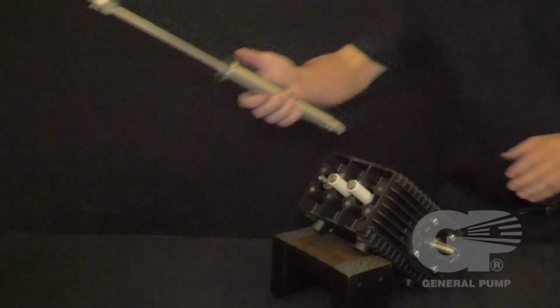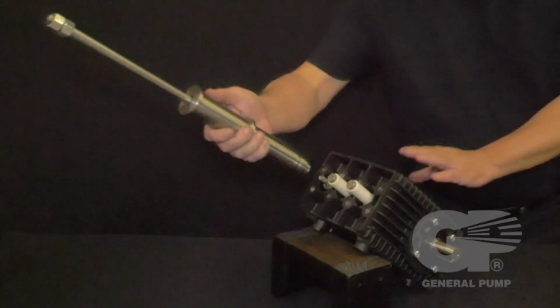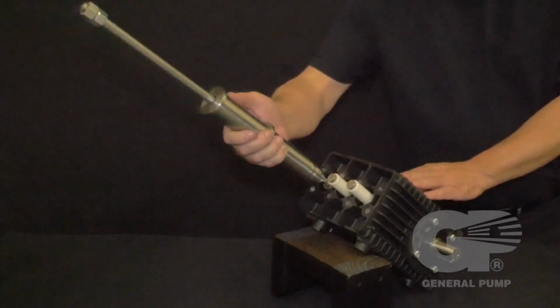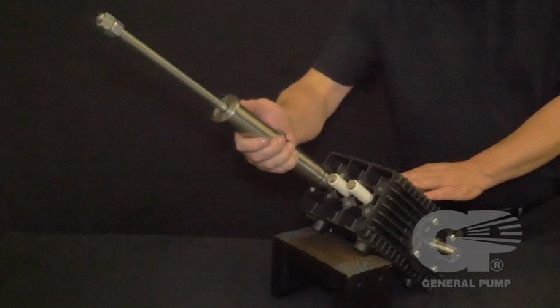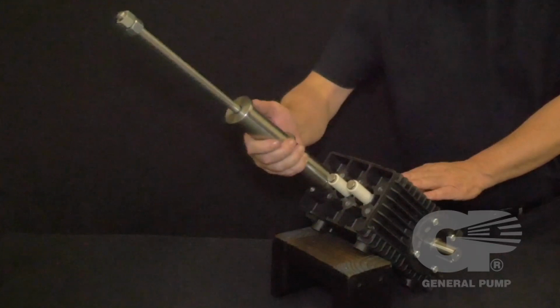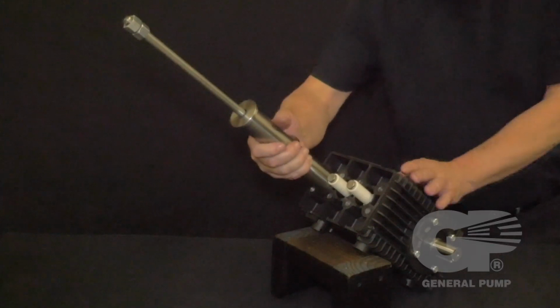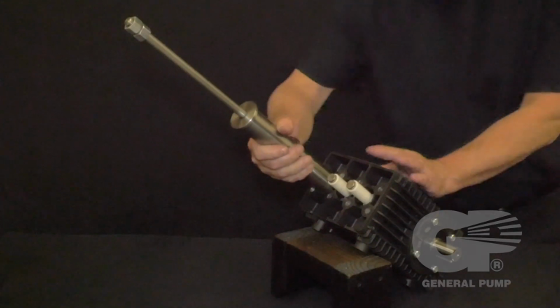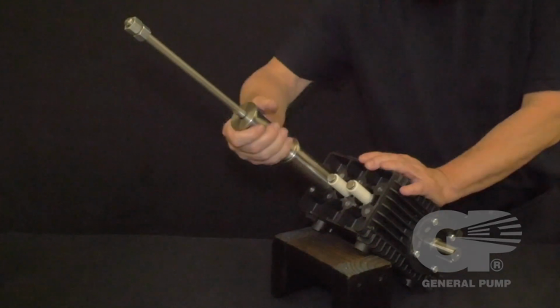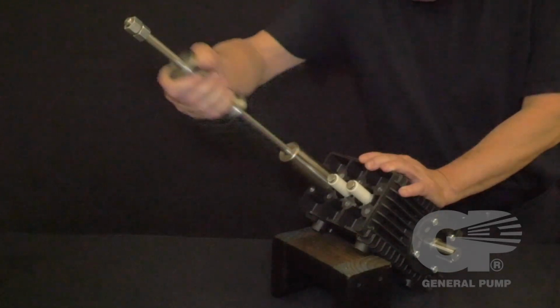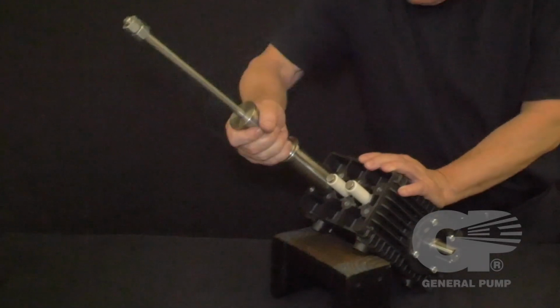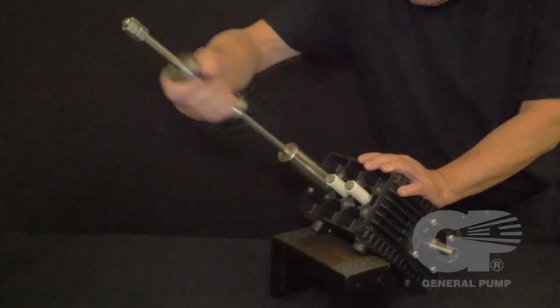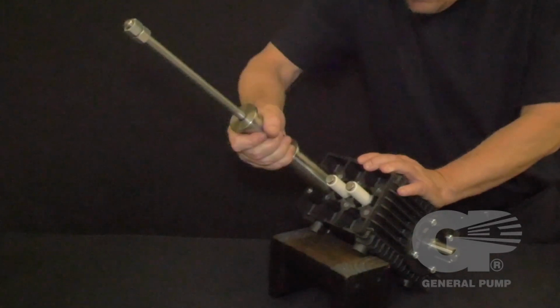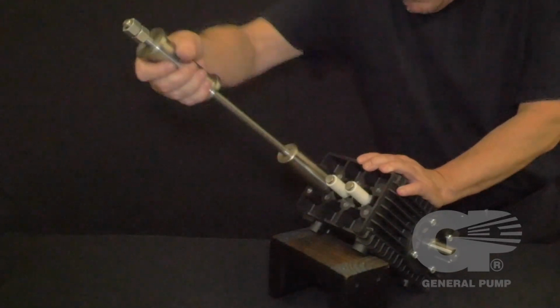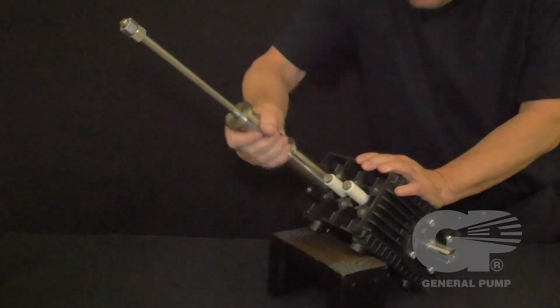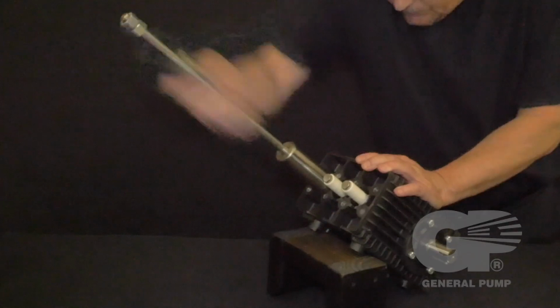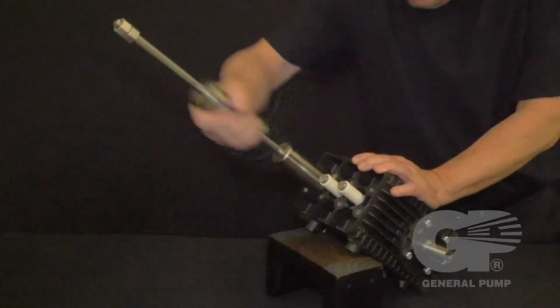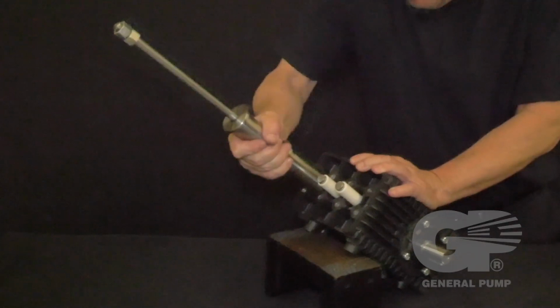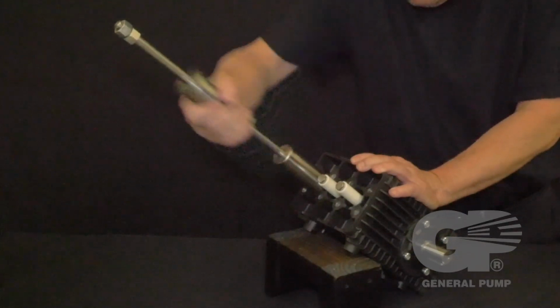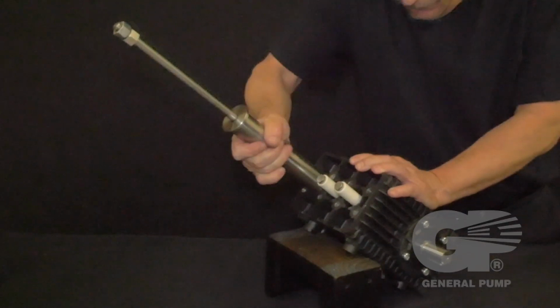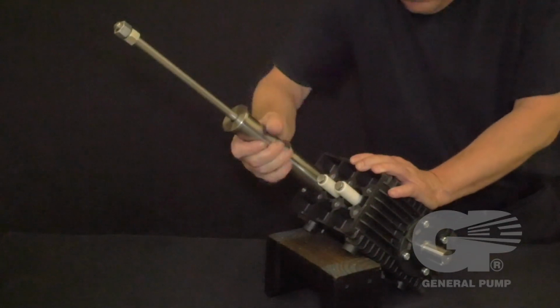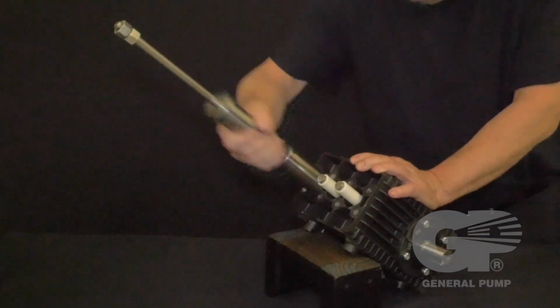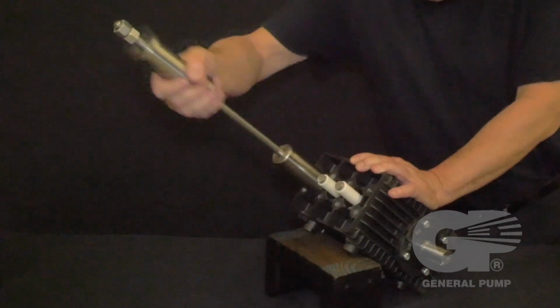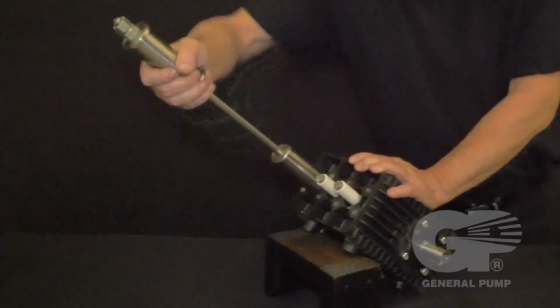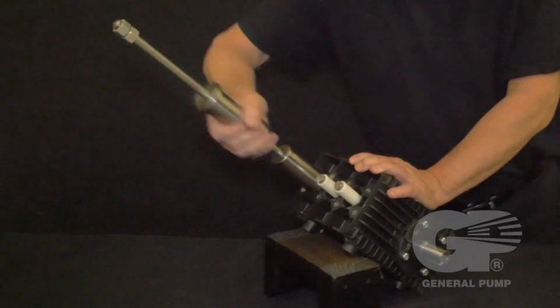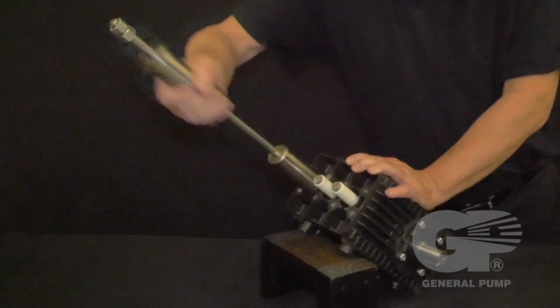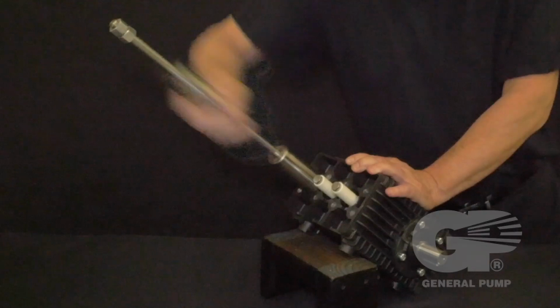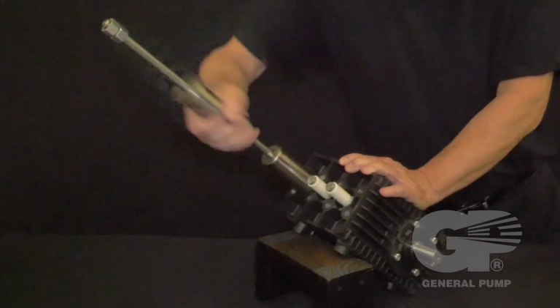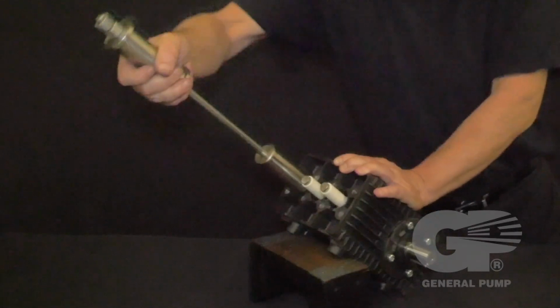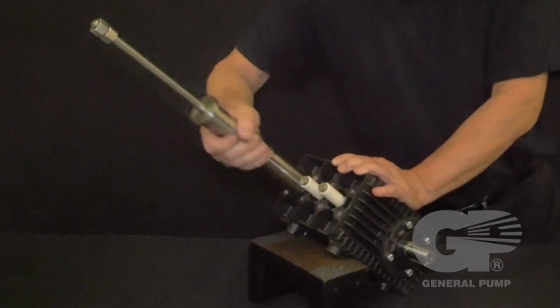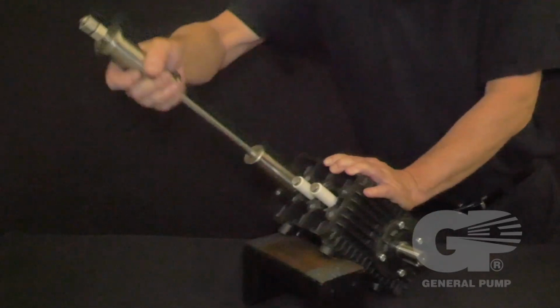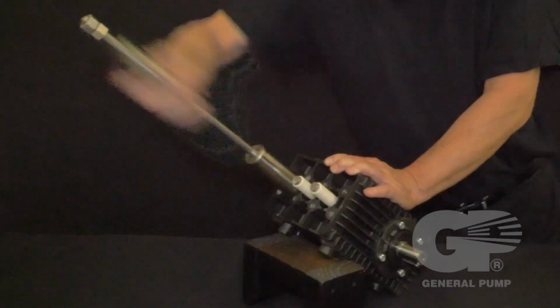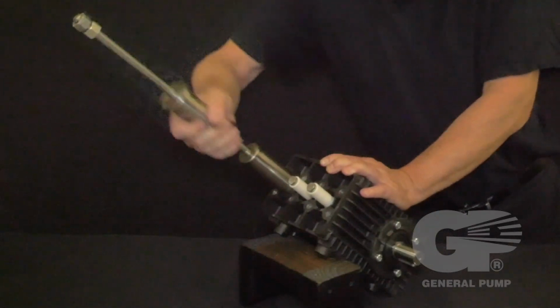Insert a piston guide oil seal removal tool into the piston rod cylinder. Firmly hammer to secure the tool onto the piston guide oil seal. When secure, firmly hammer upward to remove the seal.